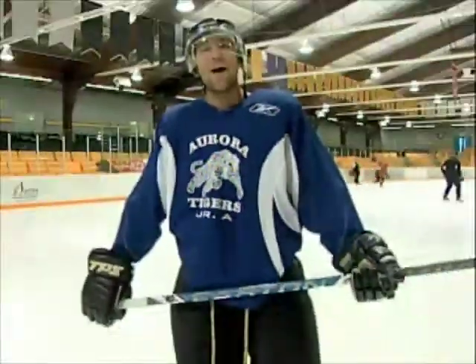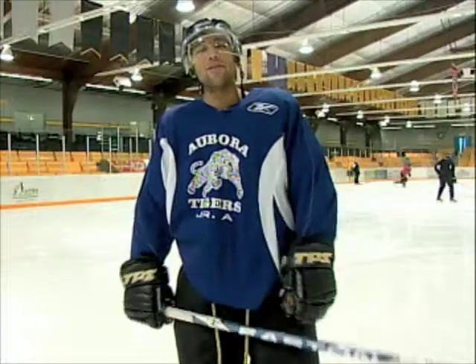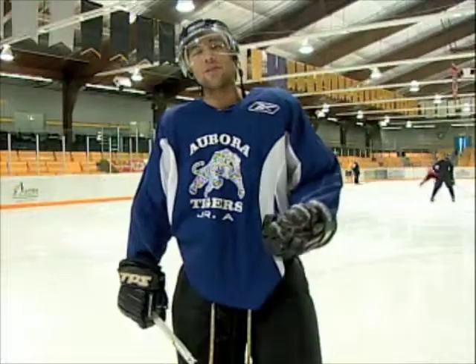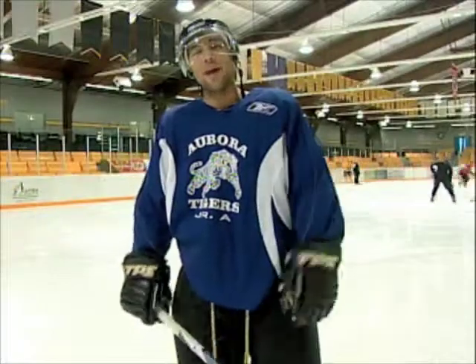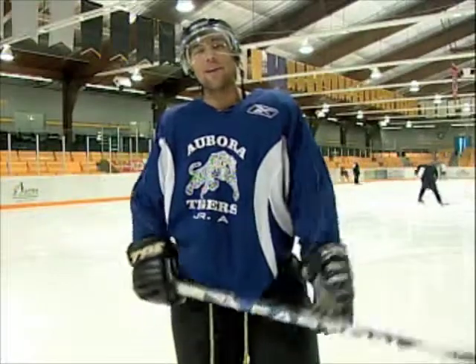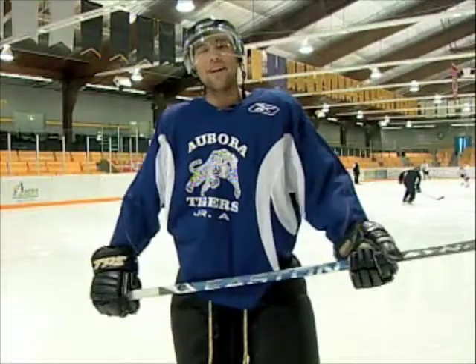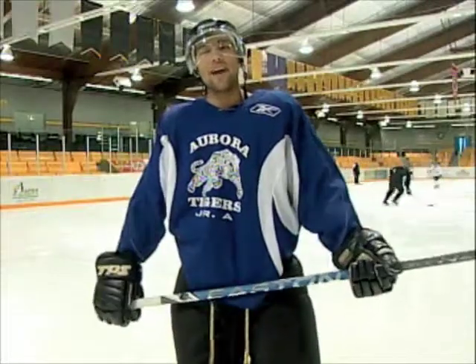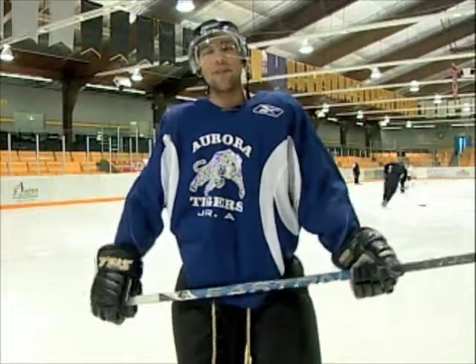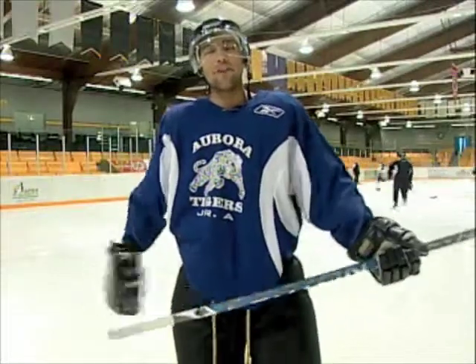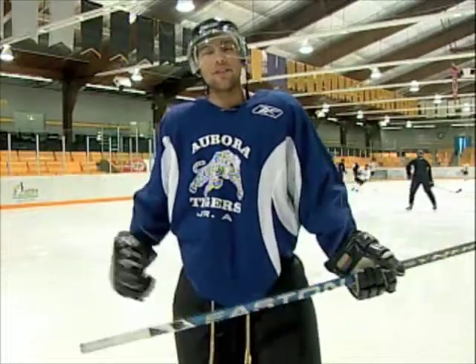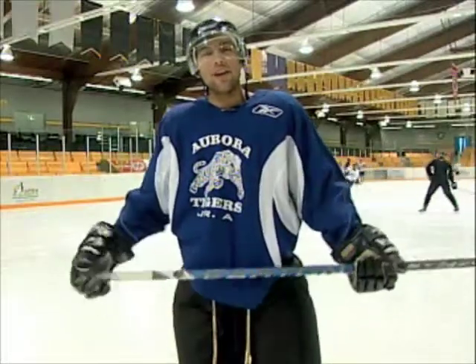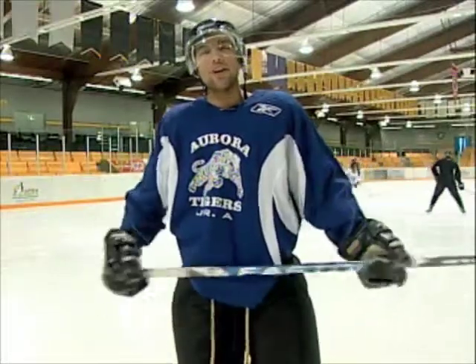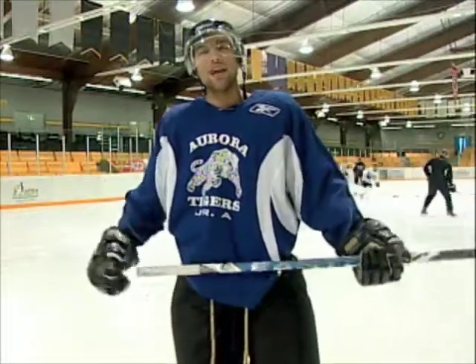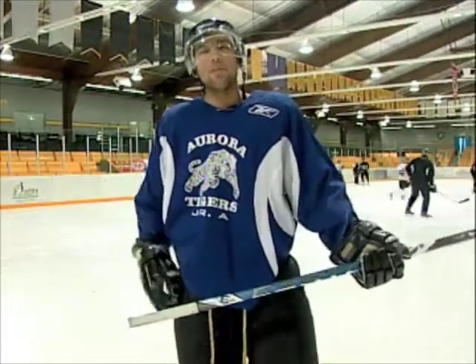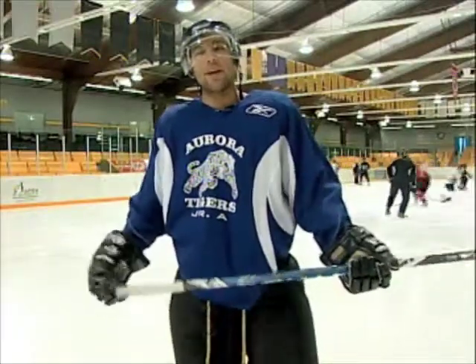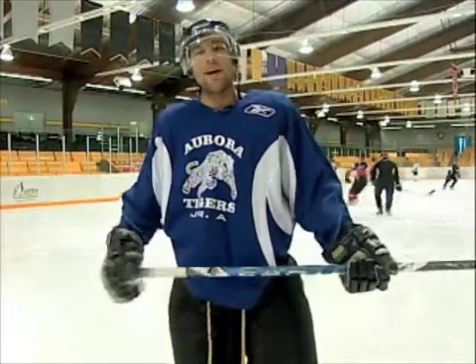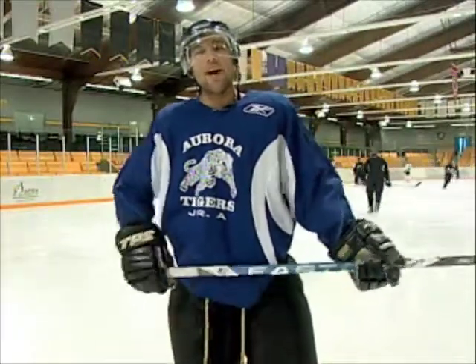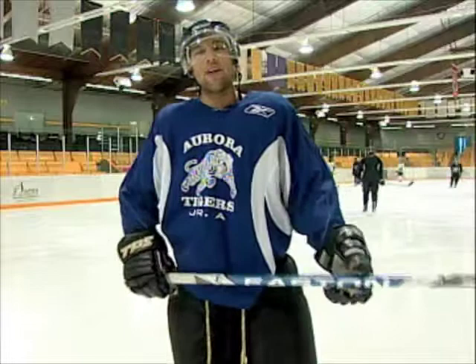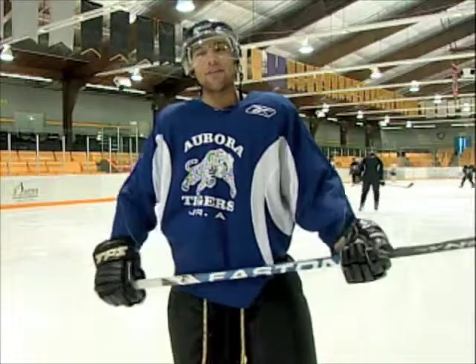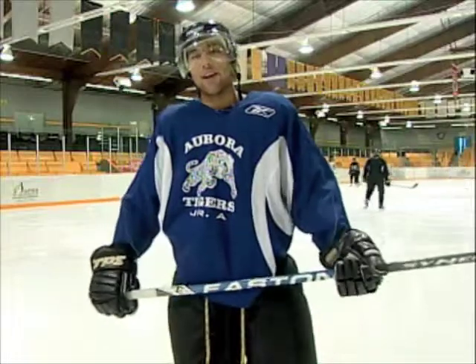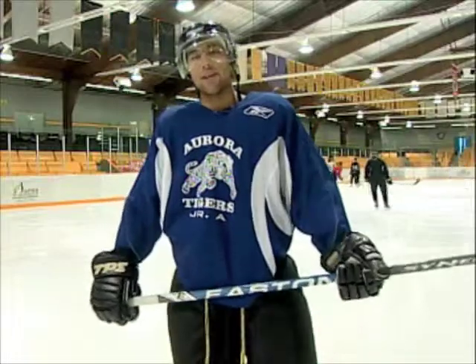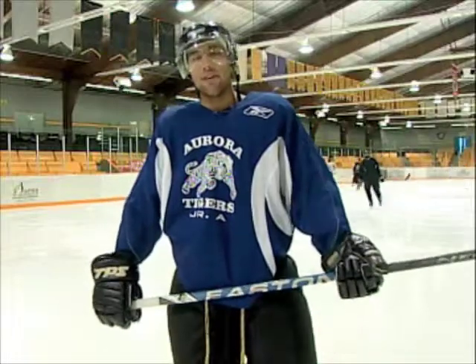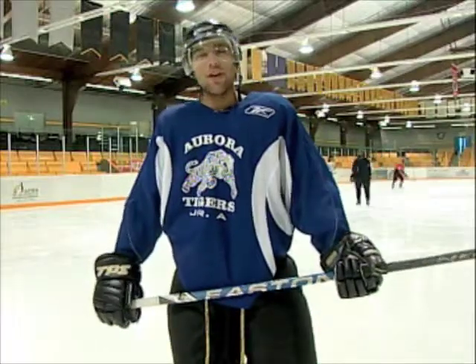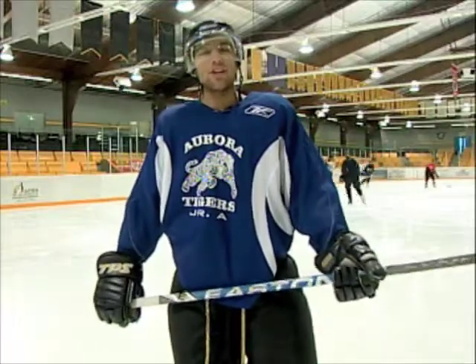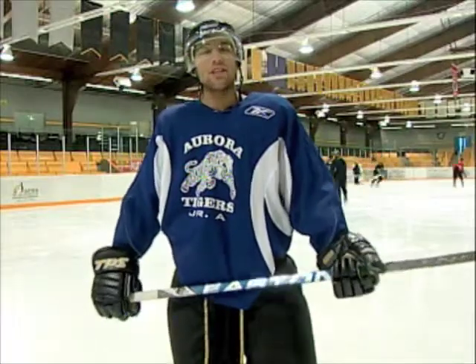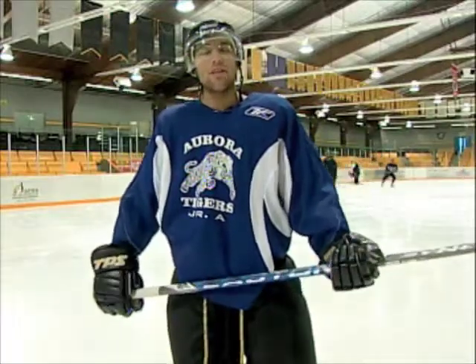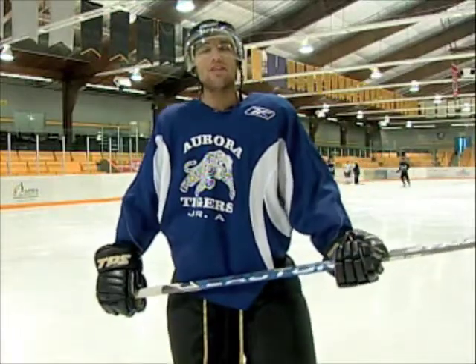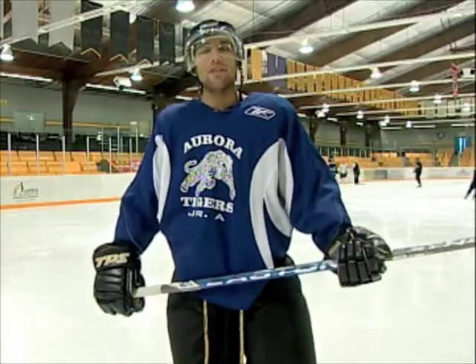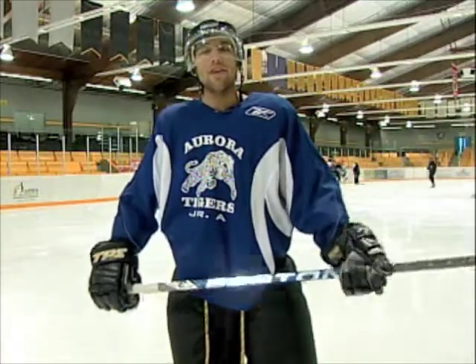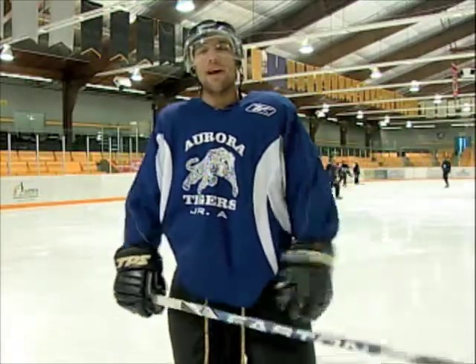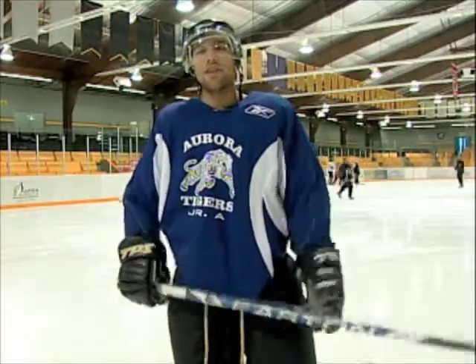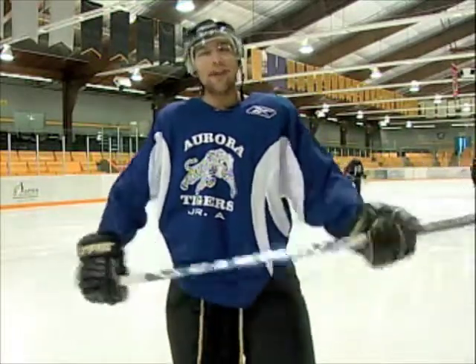All right, what's up? It's your man Hoffman here. This is Sai Ano from the Aurora Community Centre. You can come check us out playing here every Friday night at 7:30. You can check us out at Rogers TV on Channel 10.